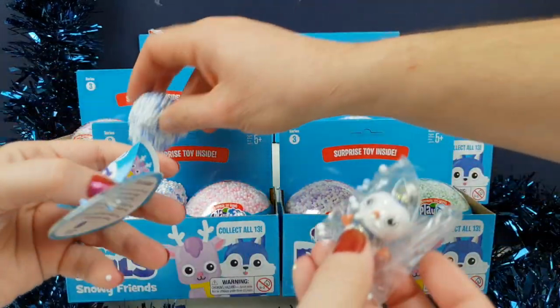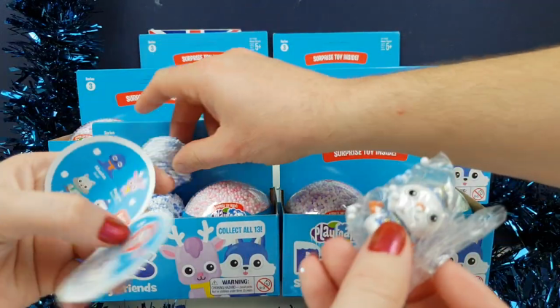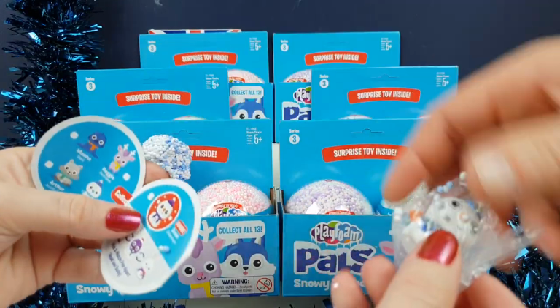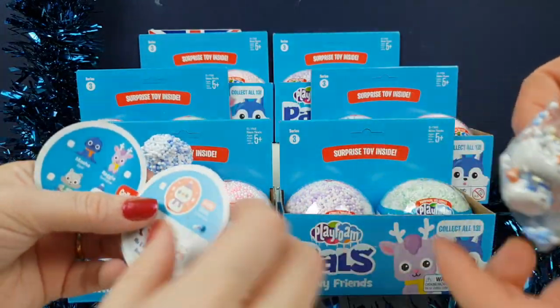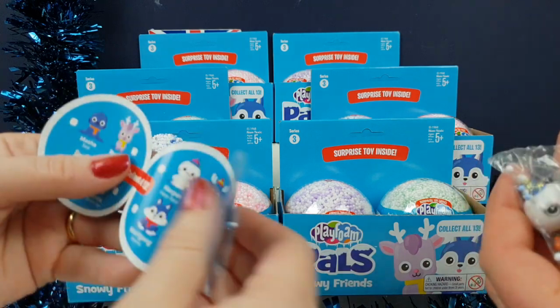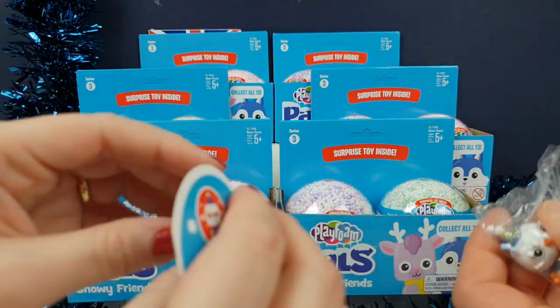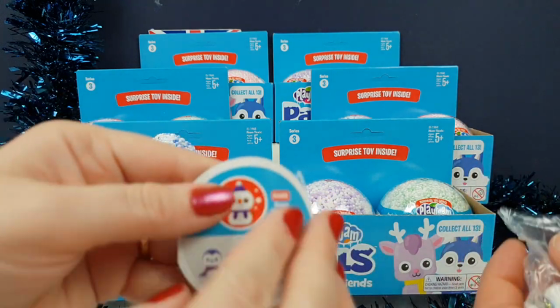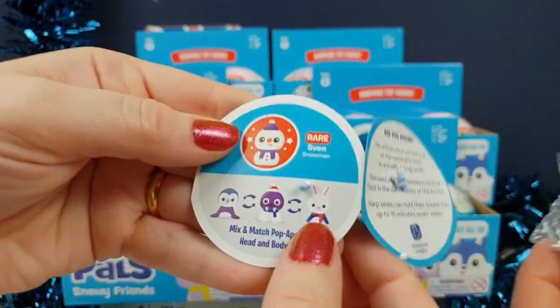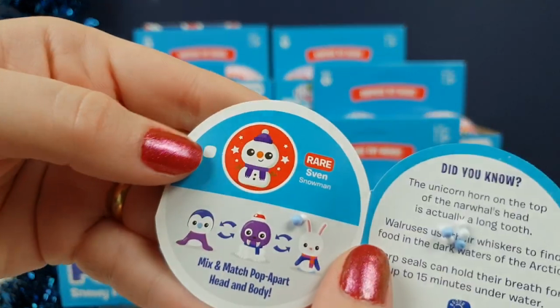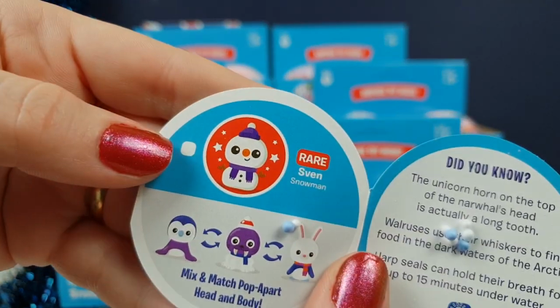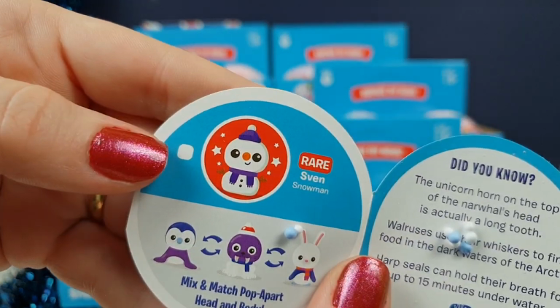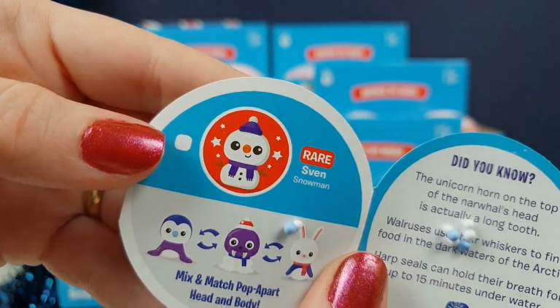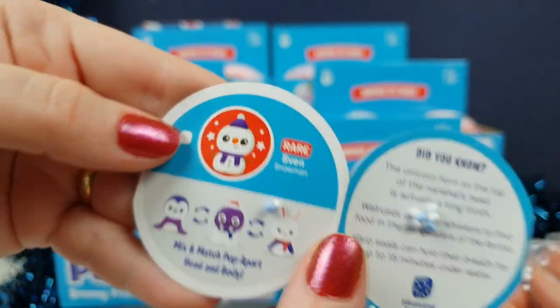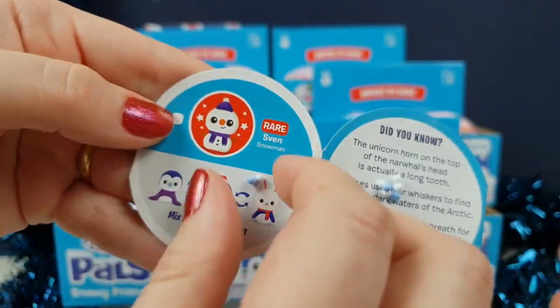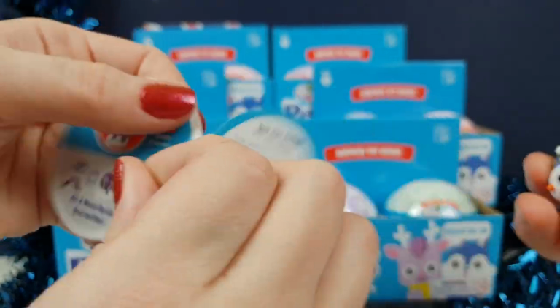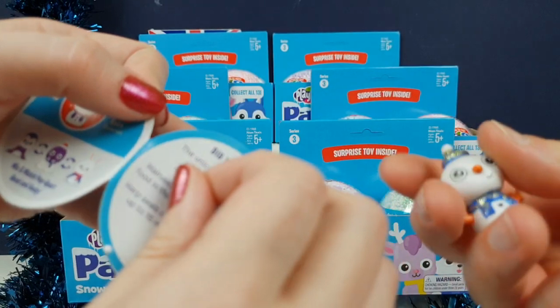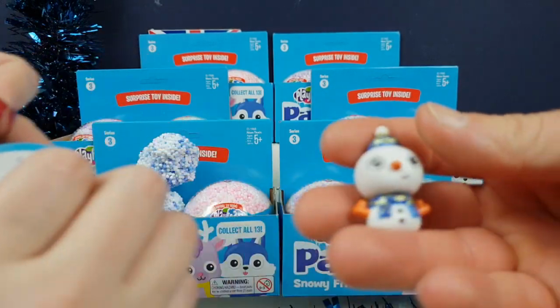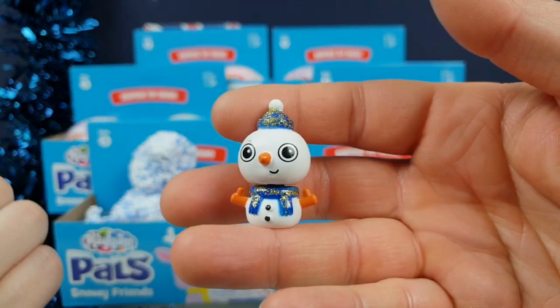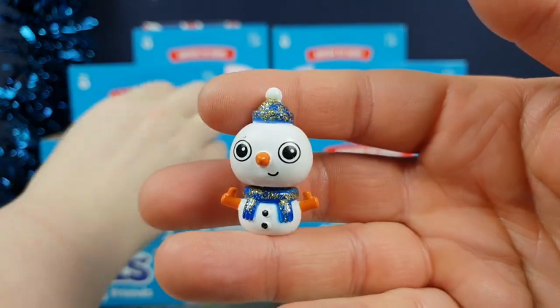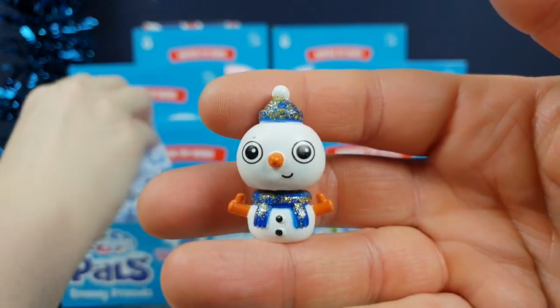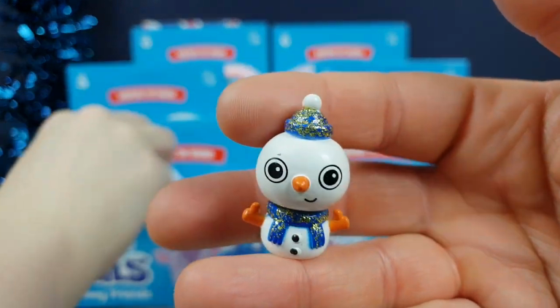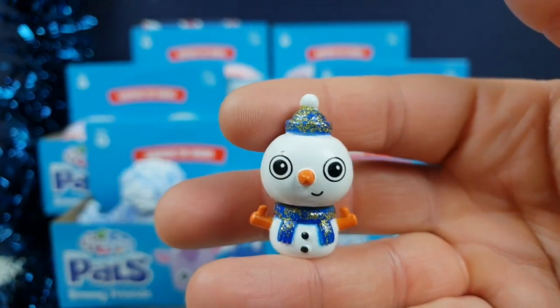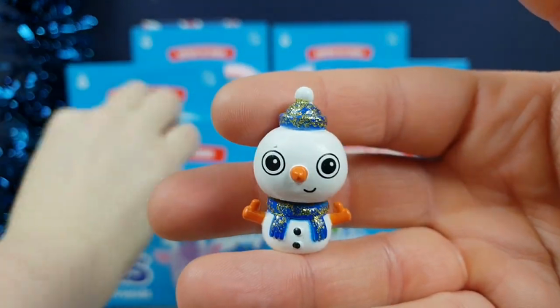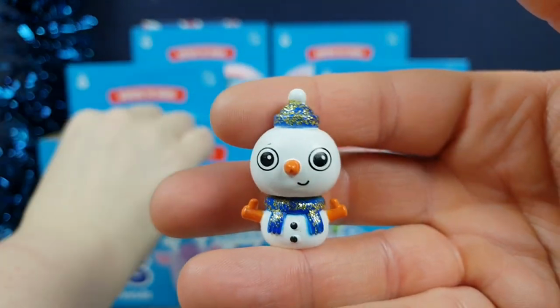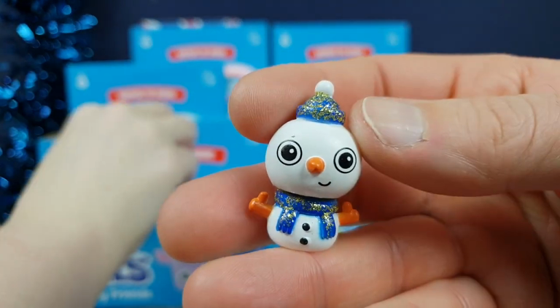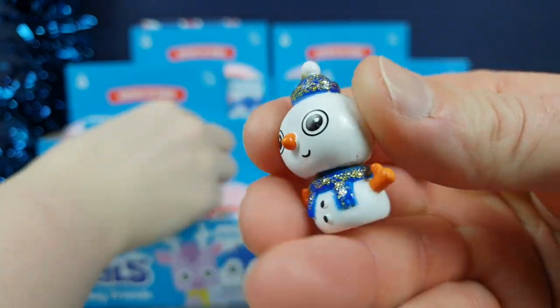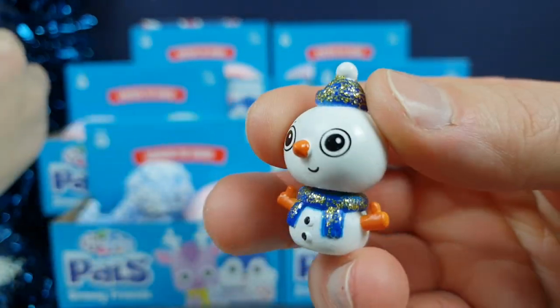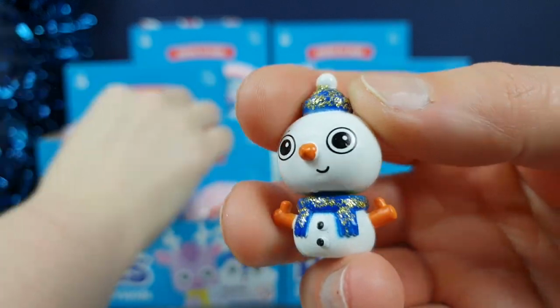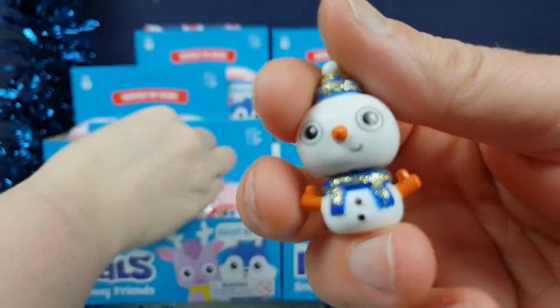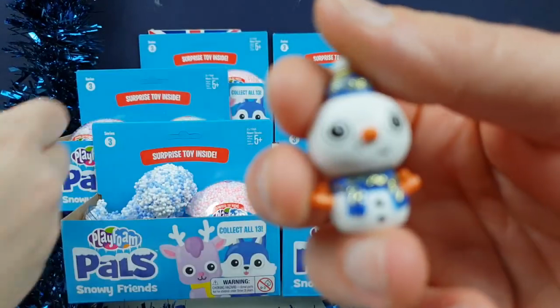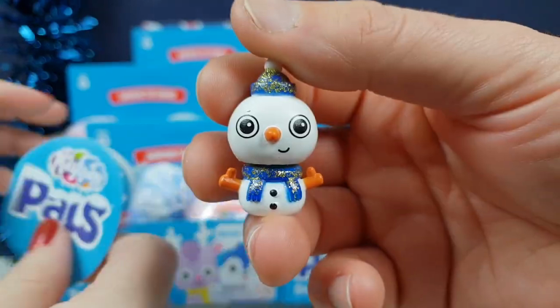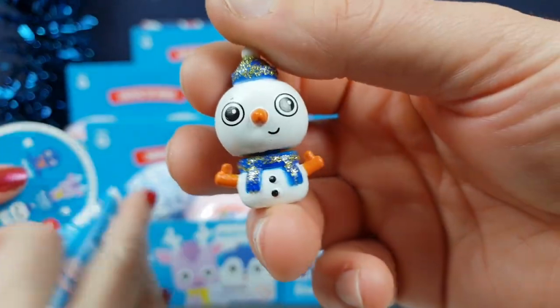I'm sure that's the rare one. Can I have his bag for a second? Is that the rare one? Yeah, it is. Sven — the rarest named one. We got him last year. That was before we did these brand deals with Learning Resources UK. We actually got the rare one!